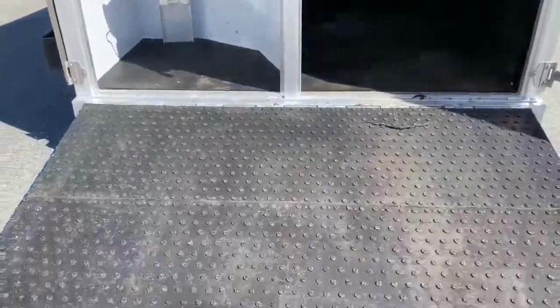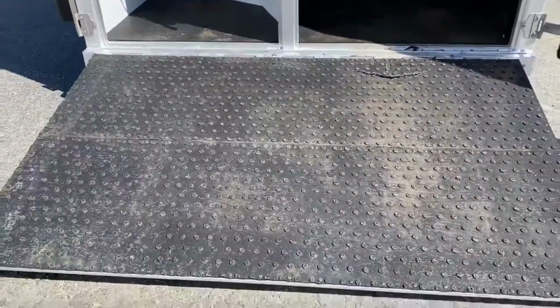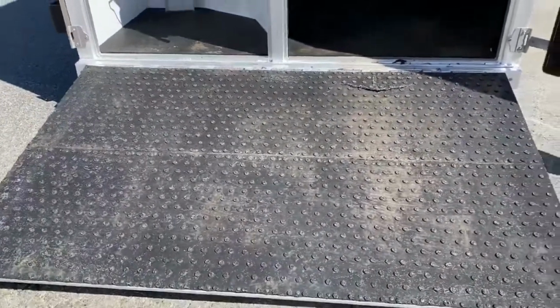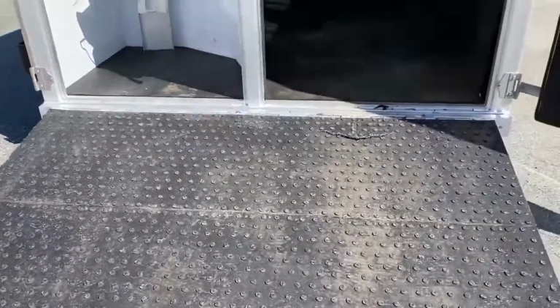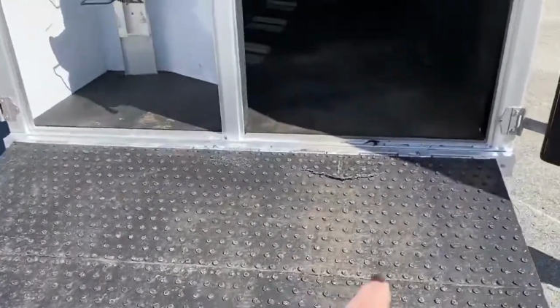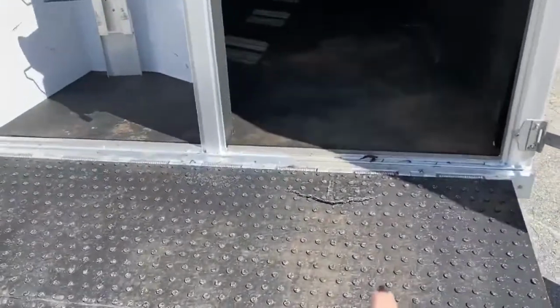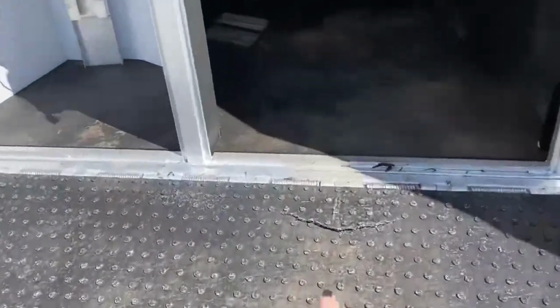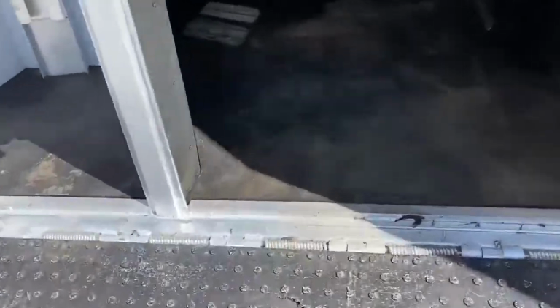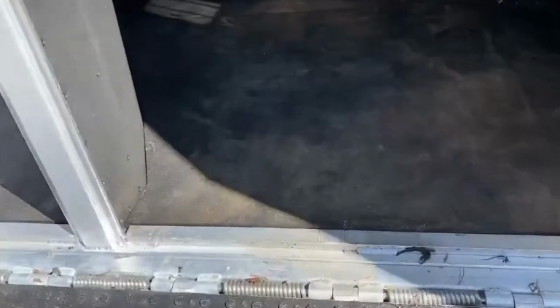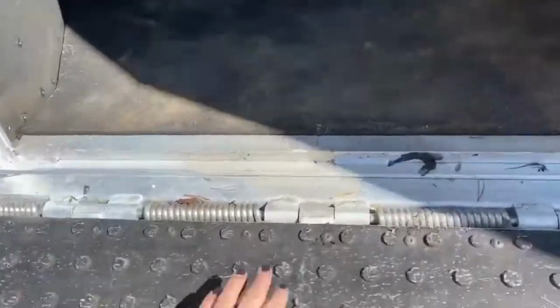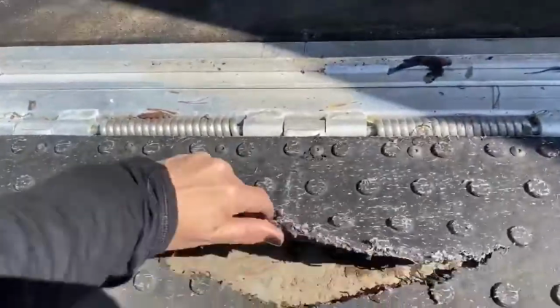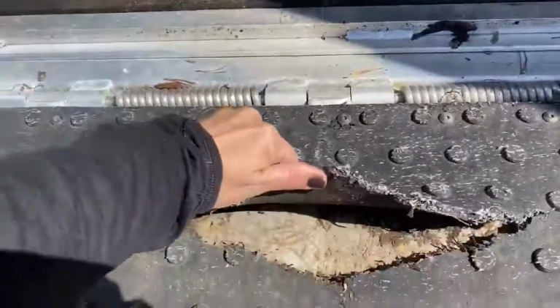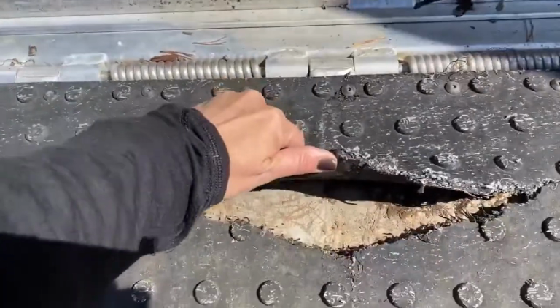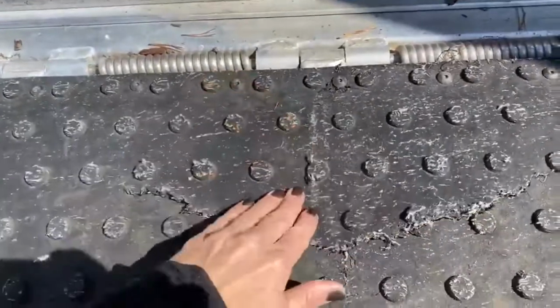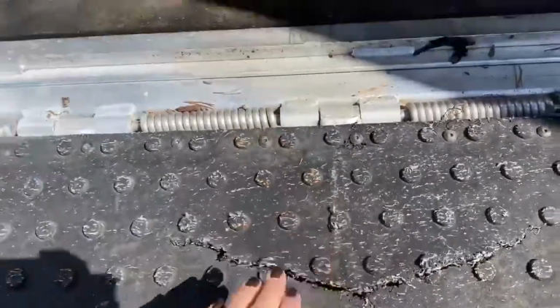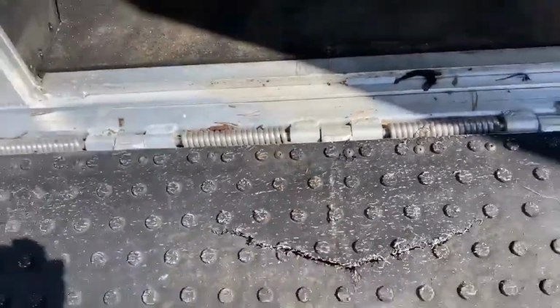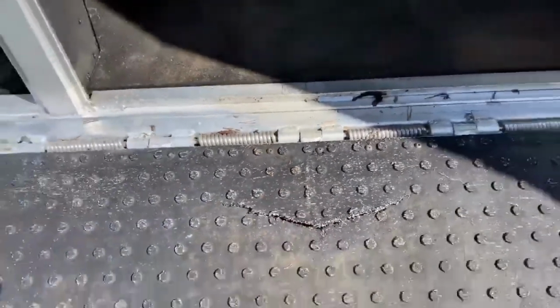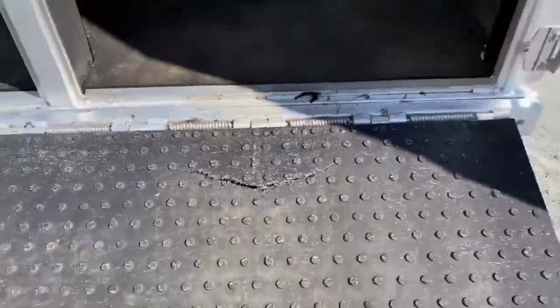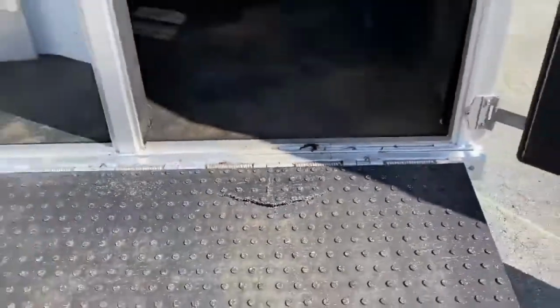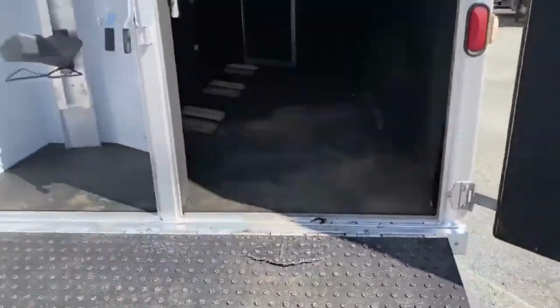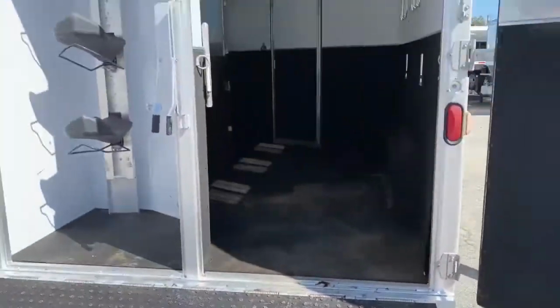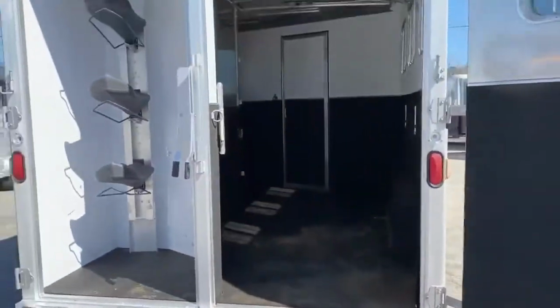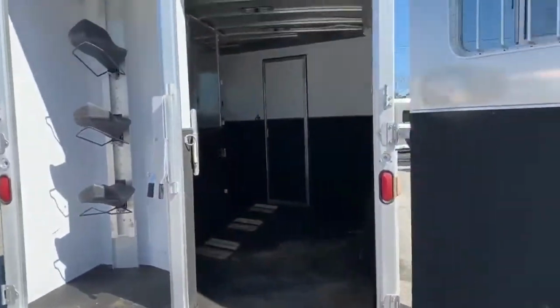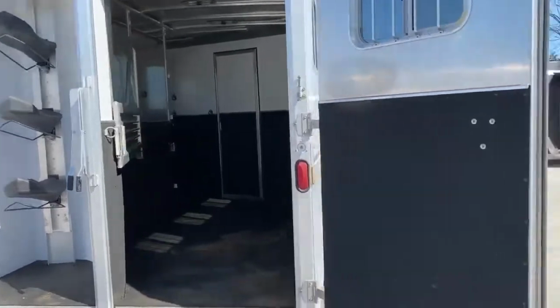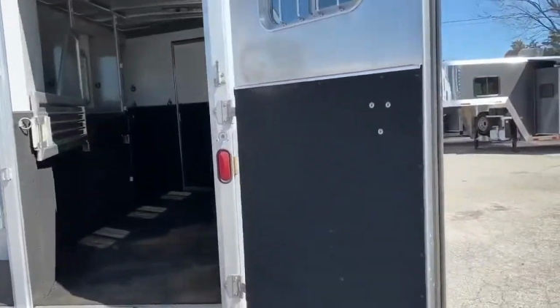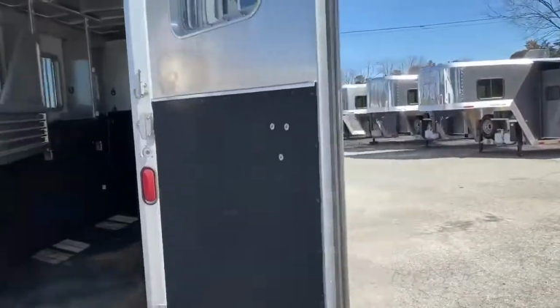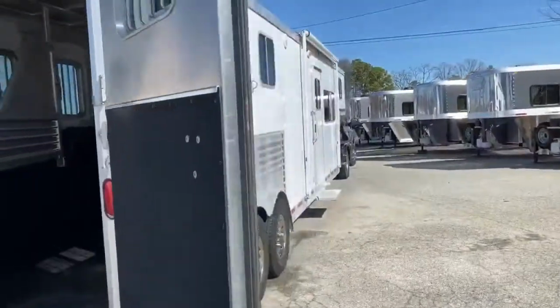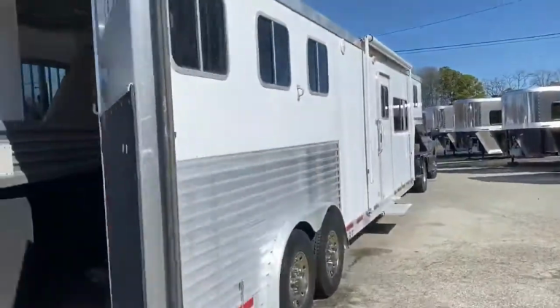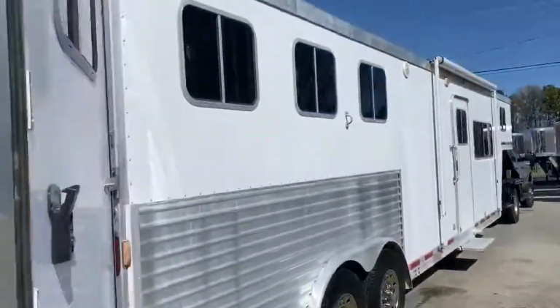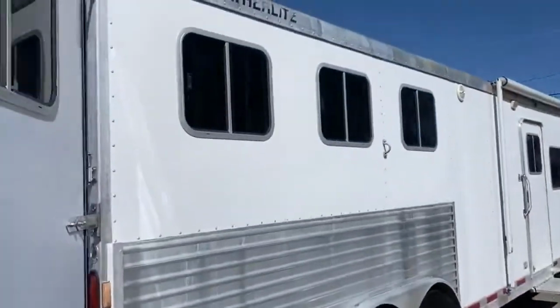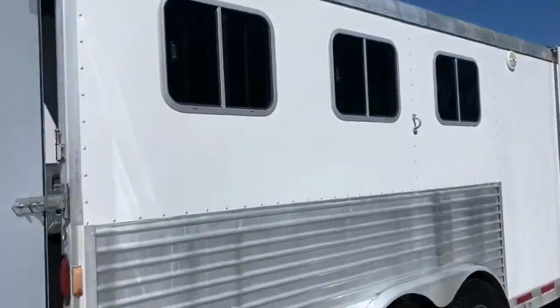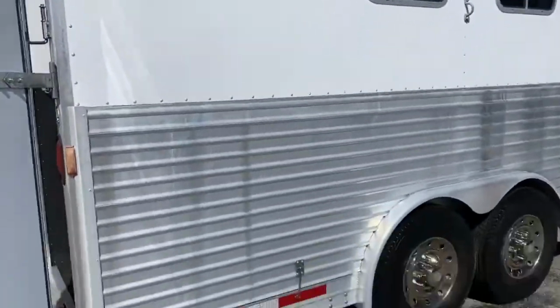The rear ramp does have a little piece of the rubber picked up — just trying to show everybody everything about it that I can point out.